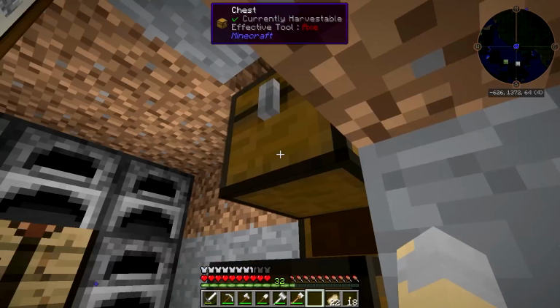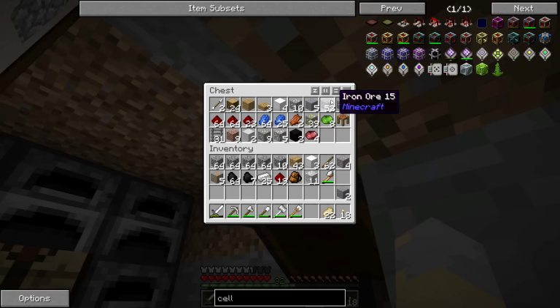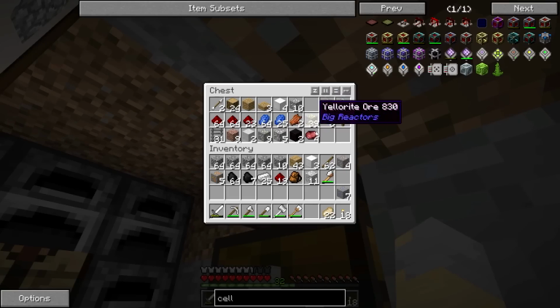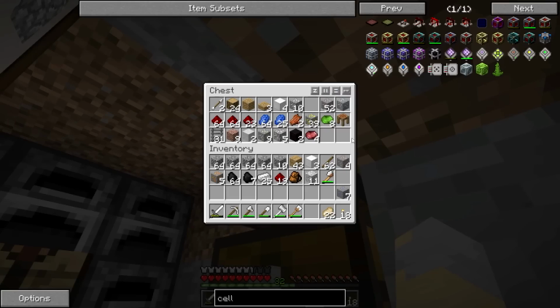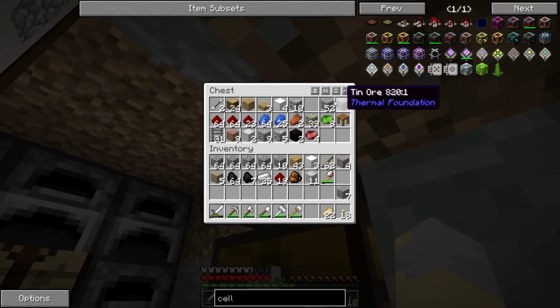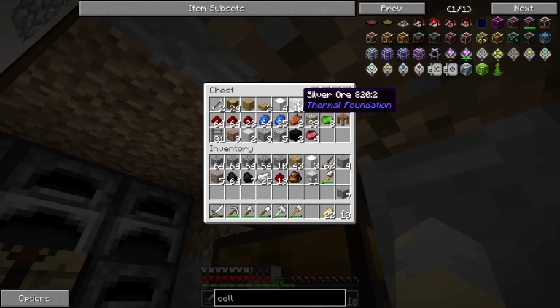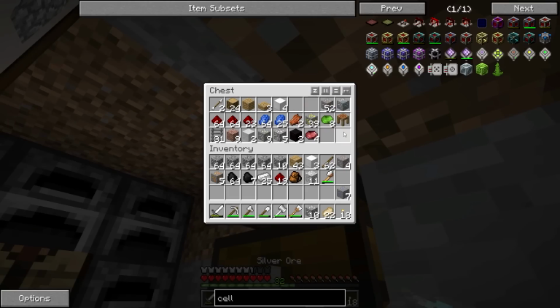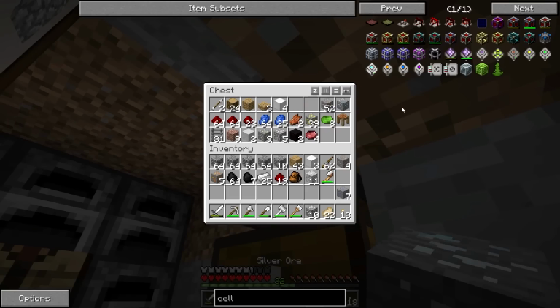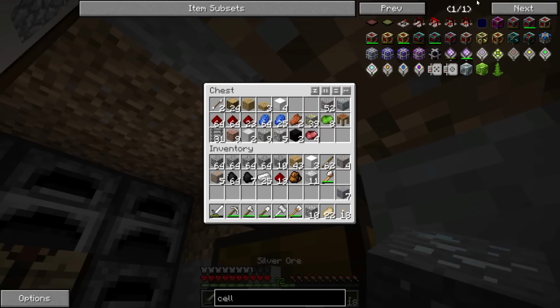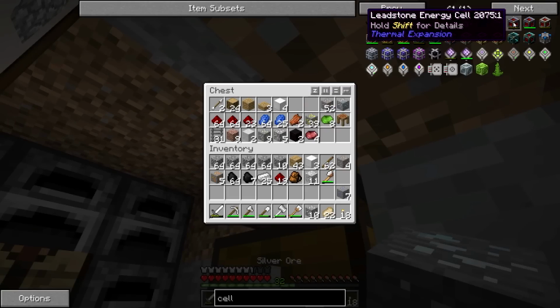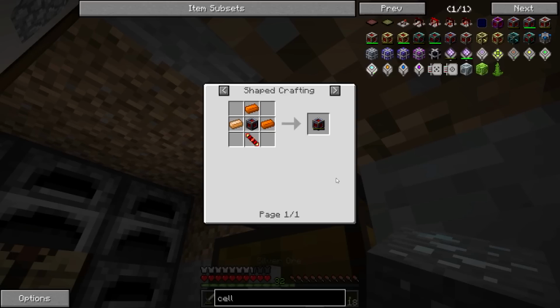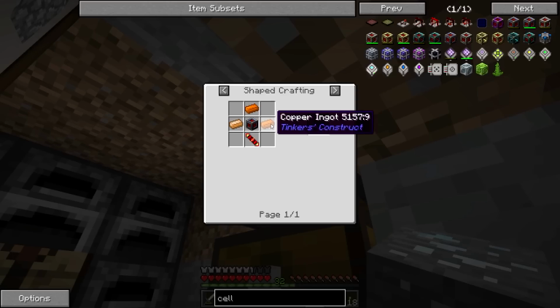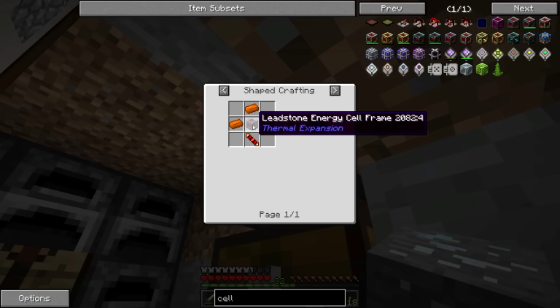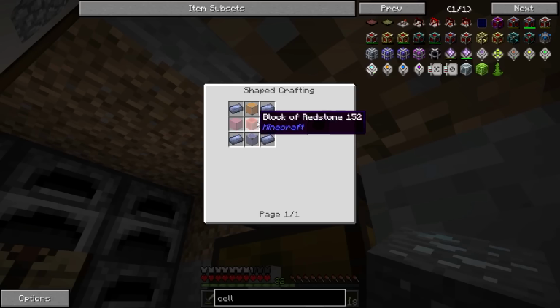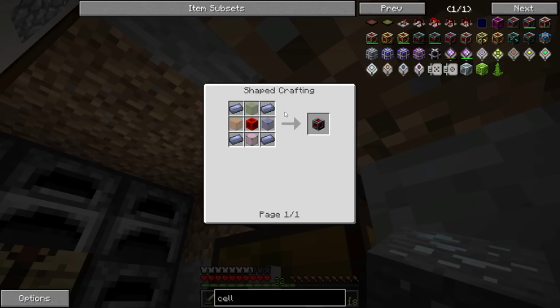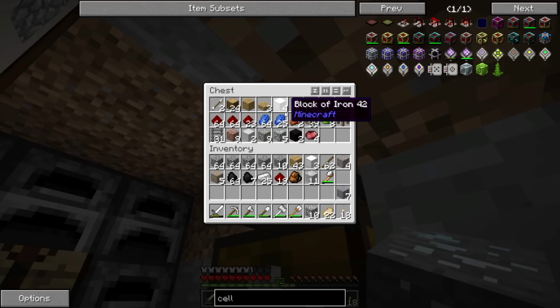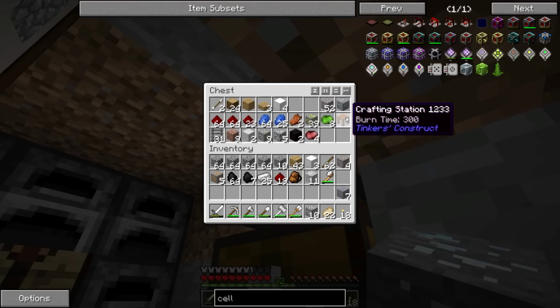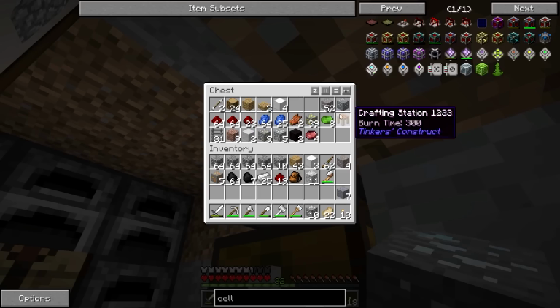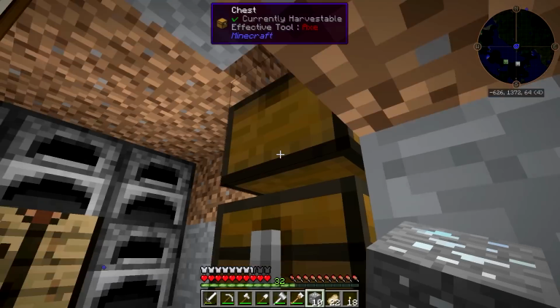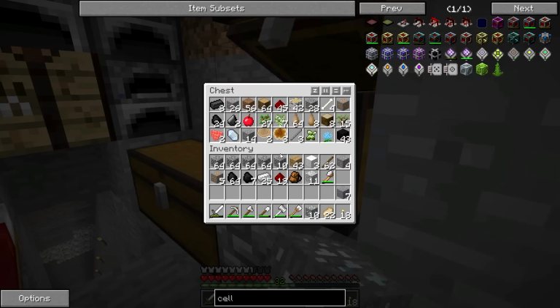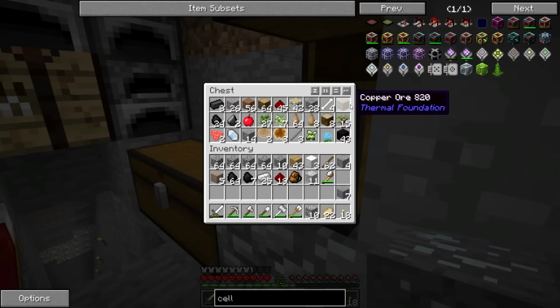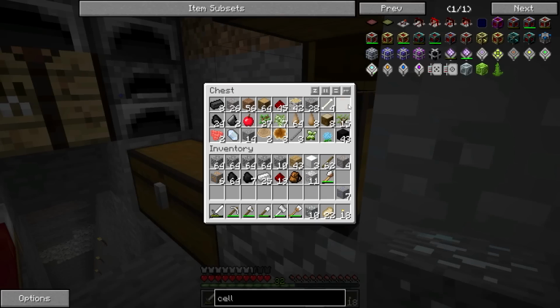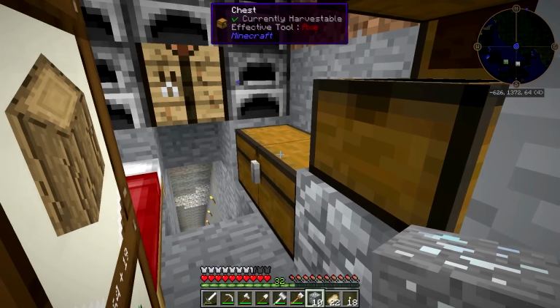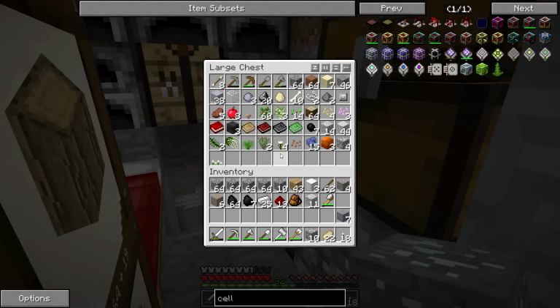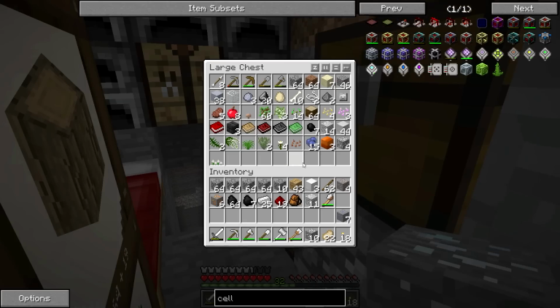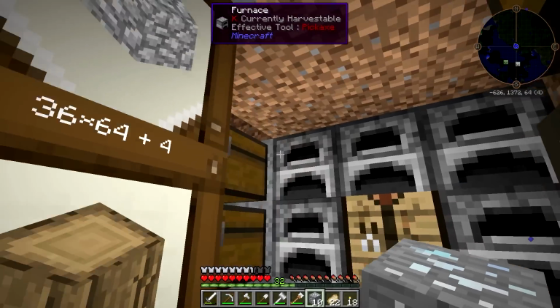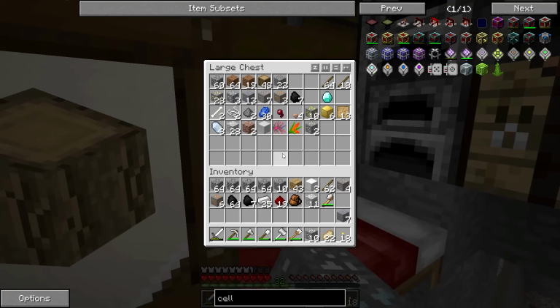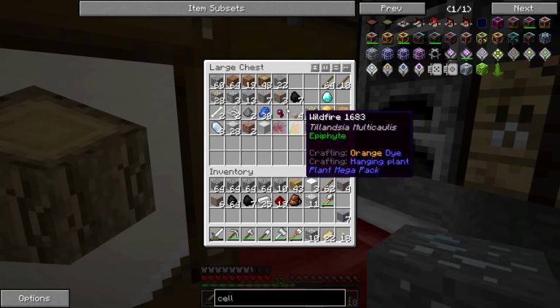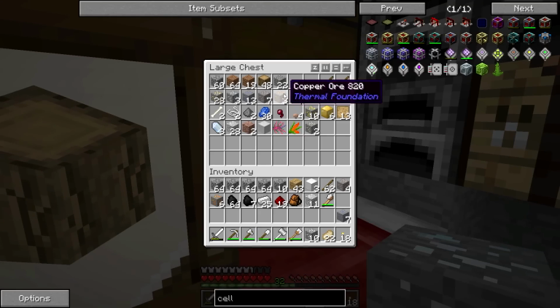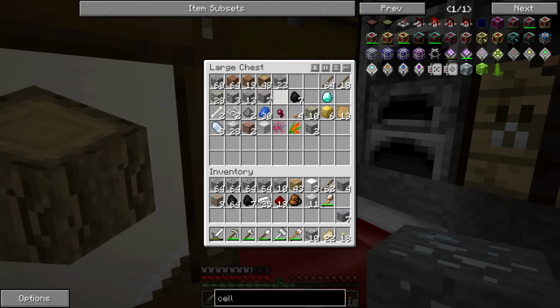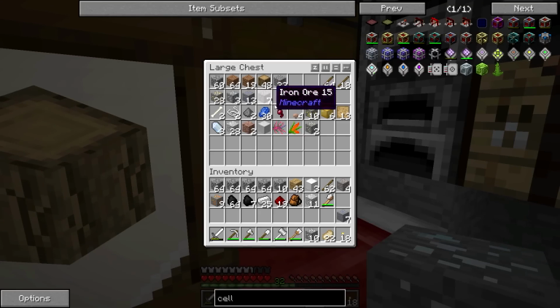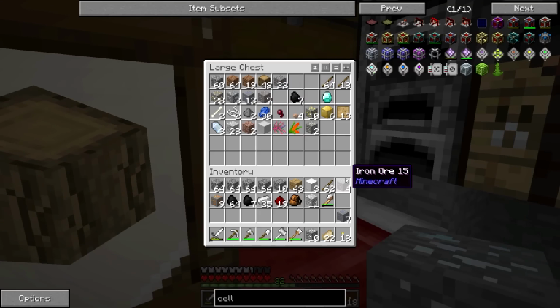Let's just smelt it all up. That's probably a little bit easier. Is there anything else I'm going to need? Copper? I will need some copper. I've got a little bit in here and a little bit in there.